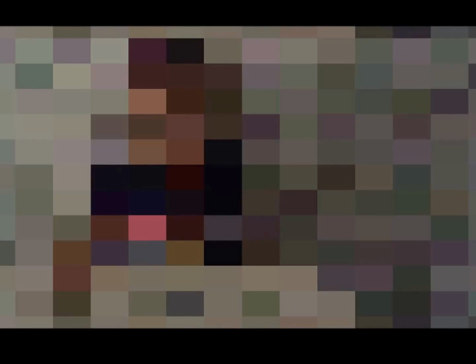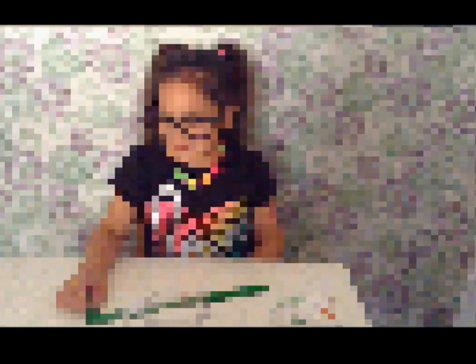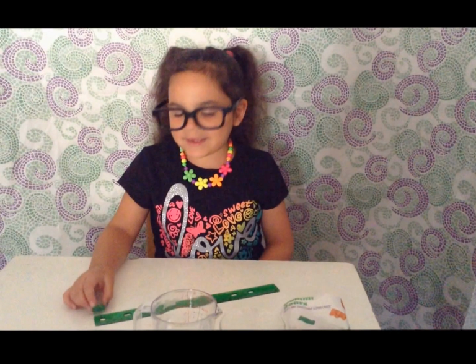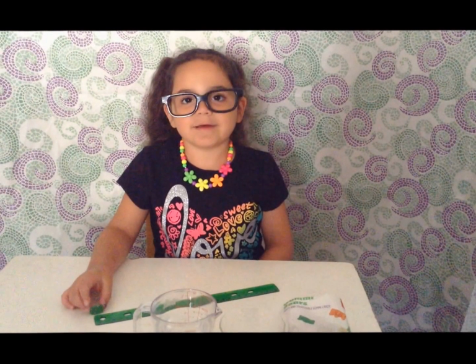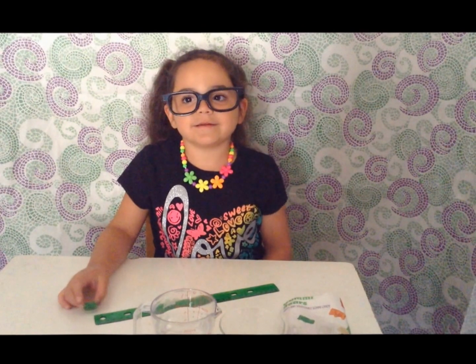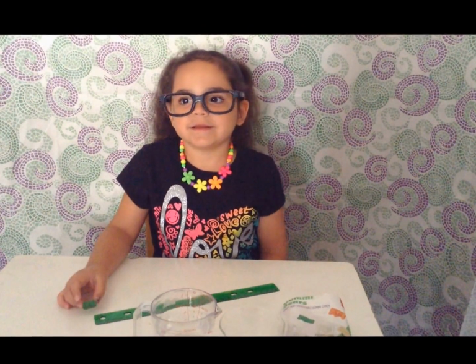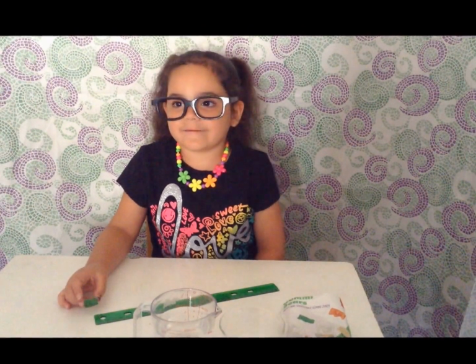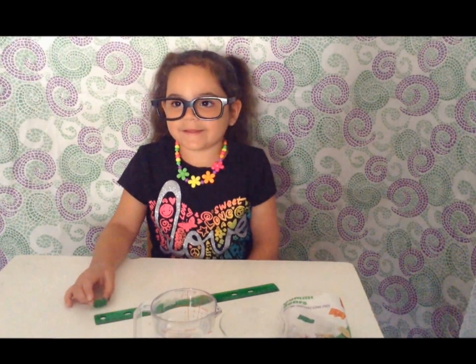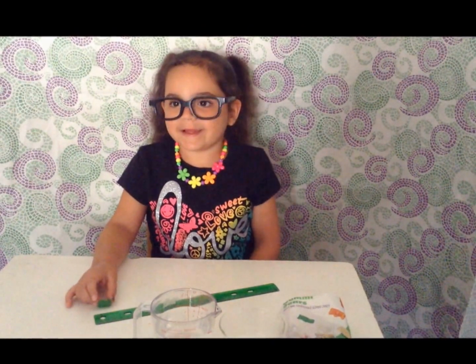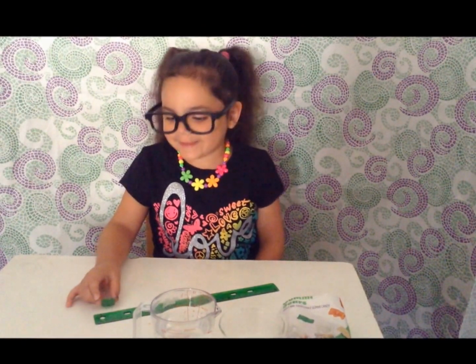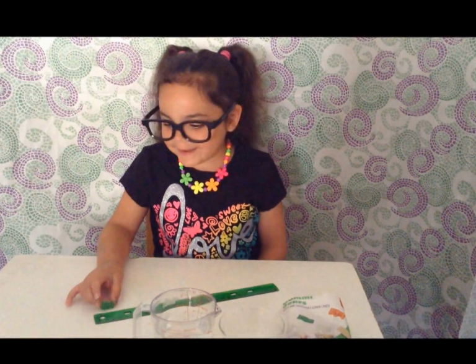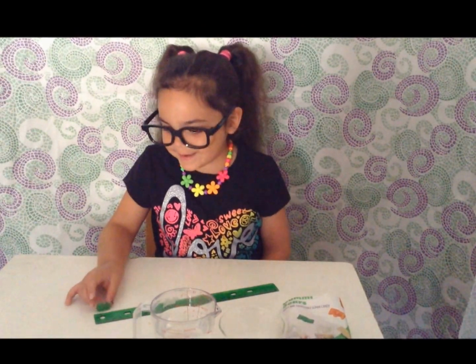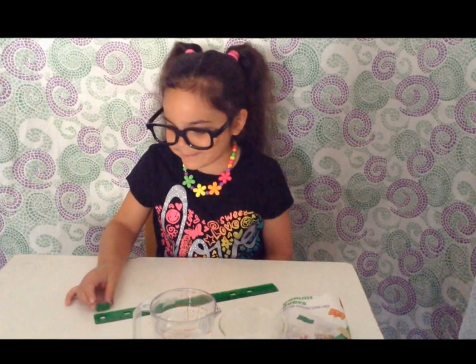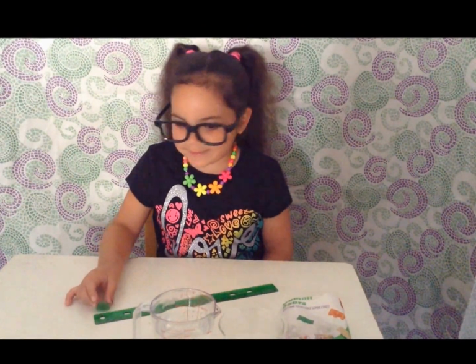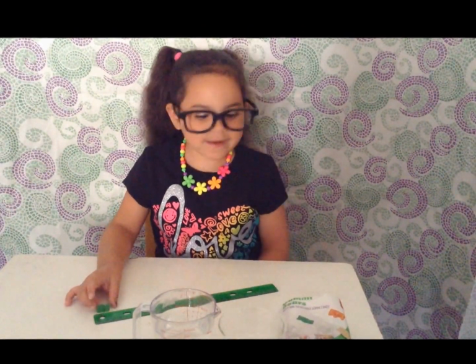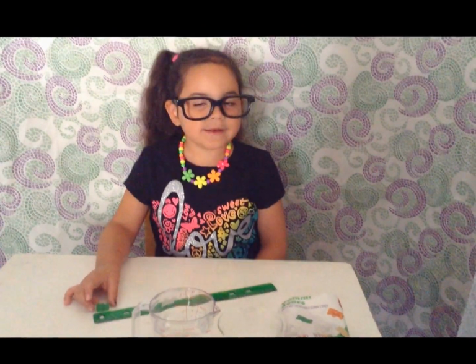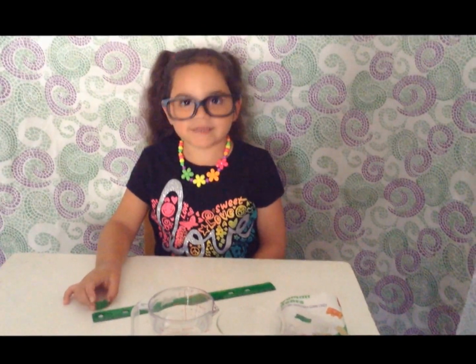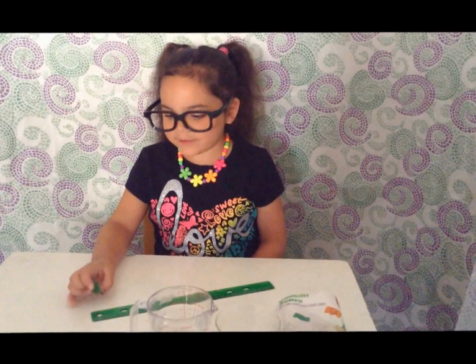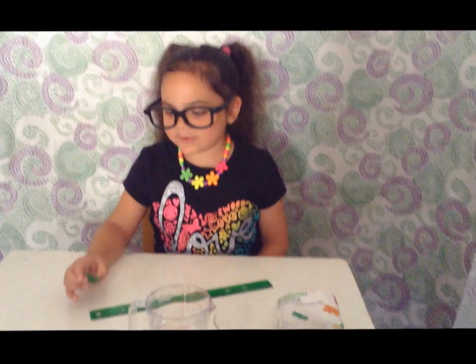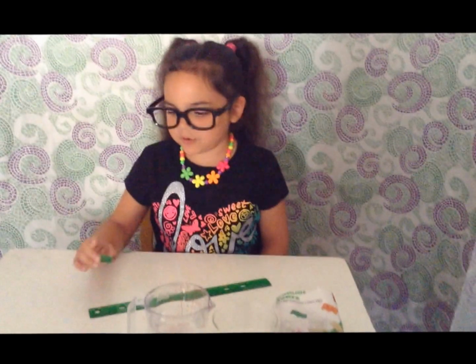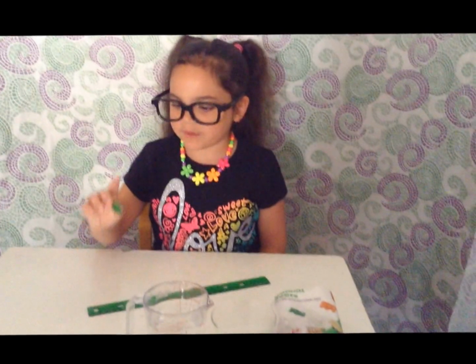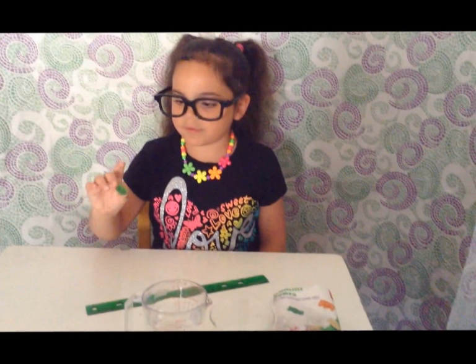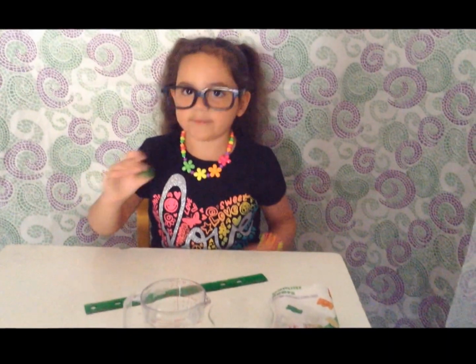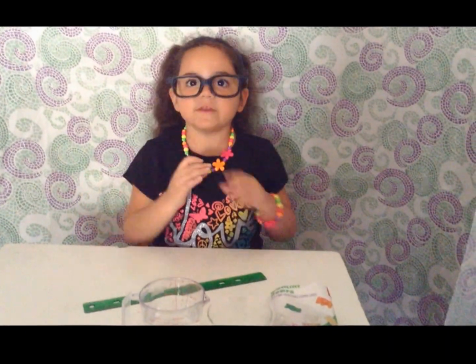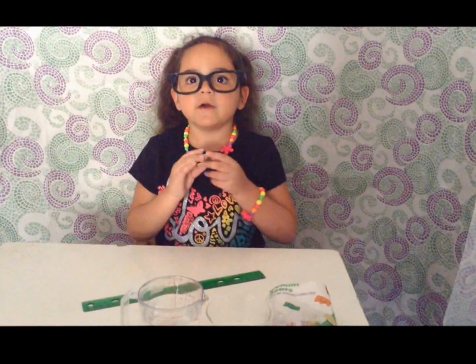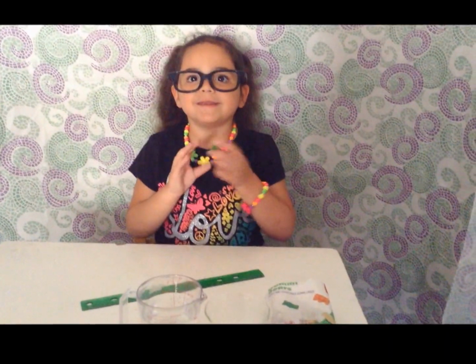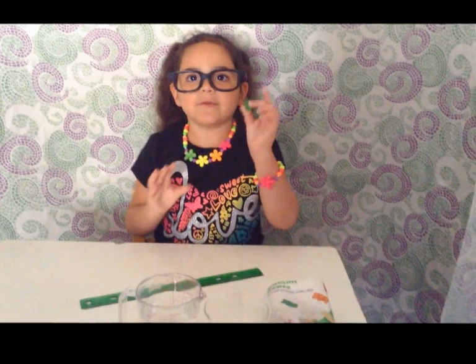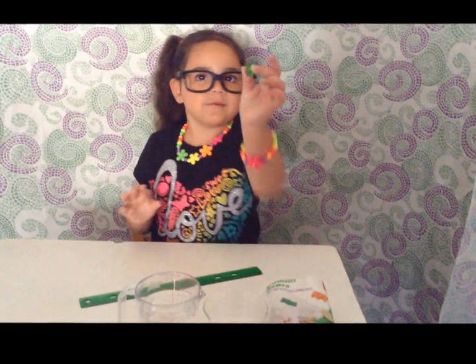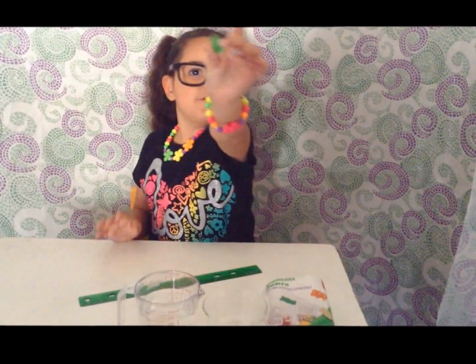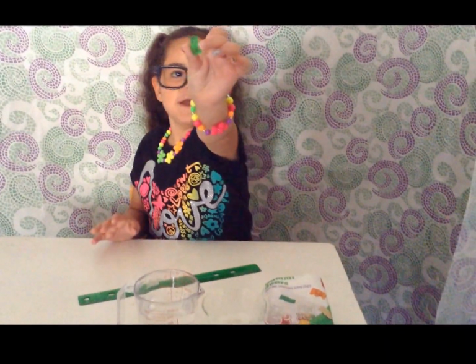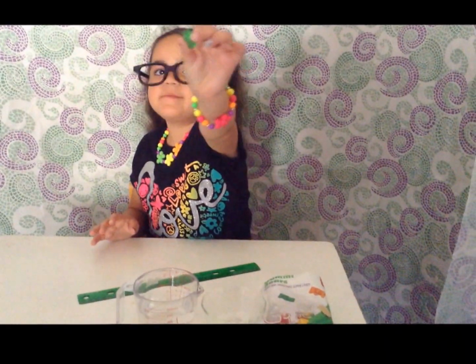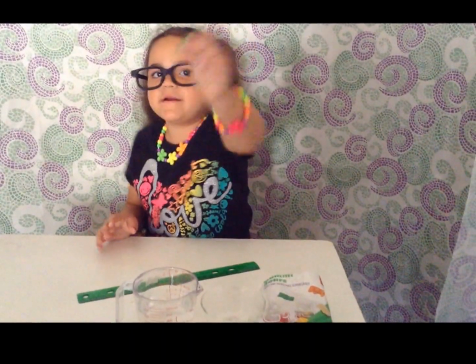Hey guys, Bella here. It's finally Science Sunday and I'm so excited to be sharing with you another science experiment video. Today we're going to be growing a gummy bear.